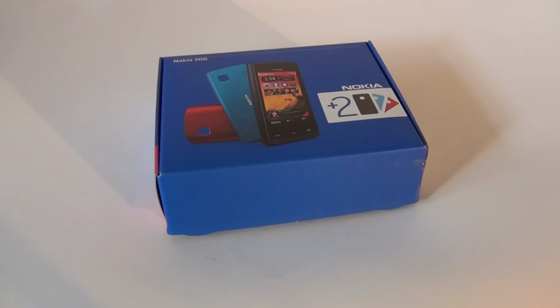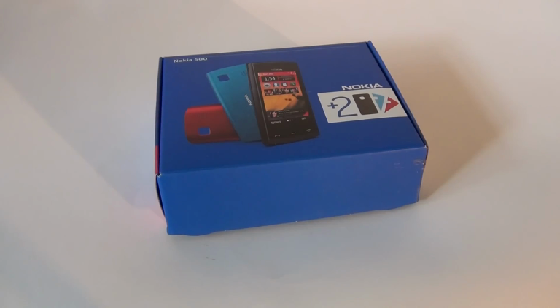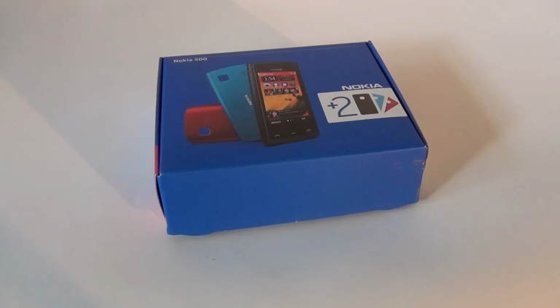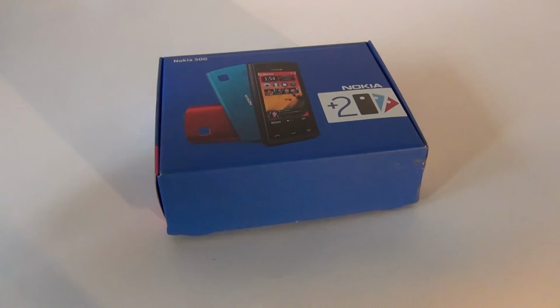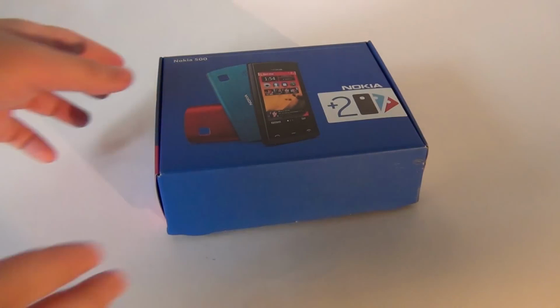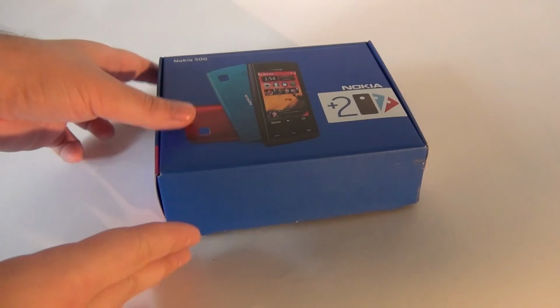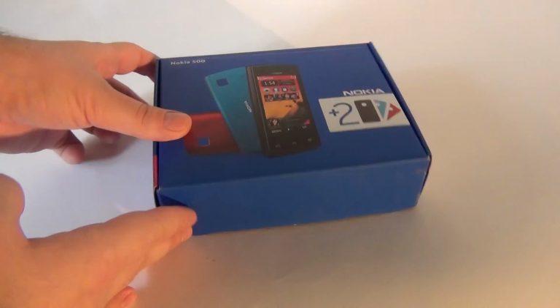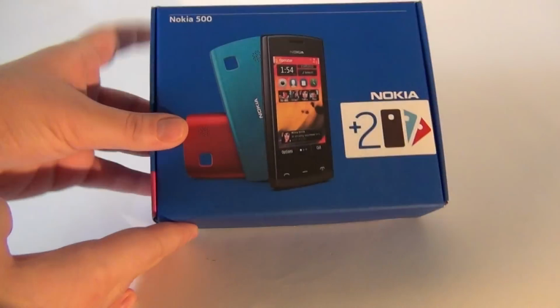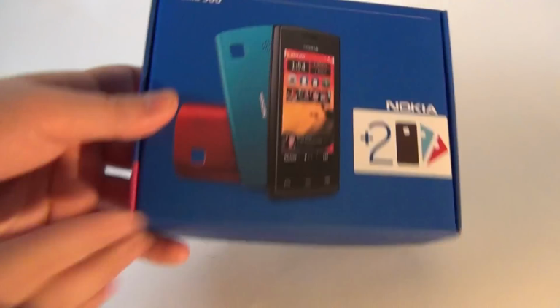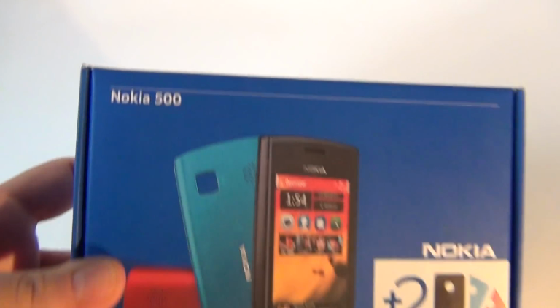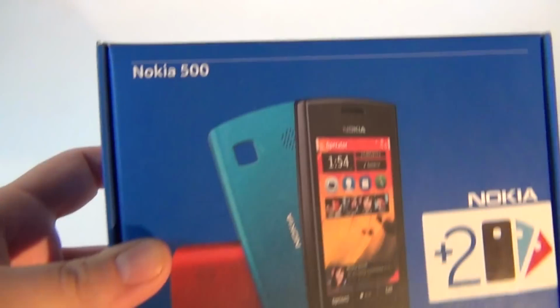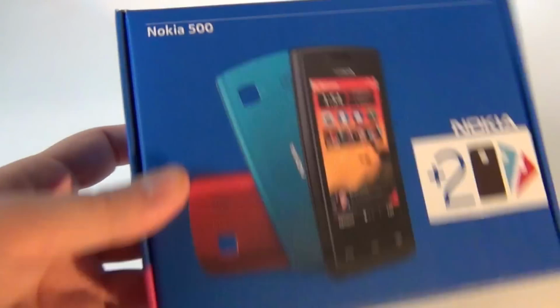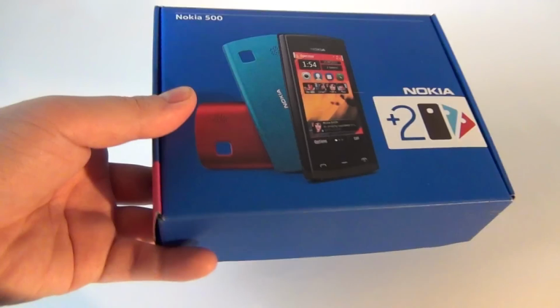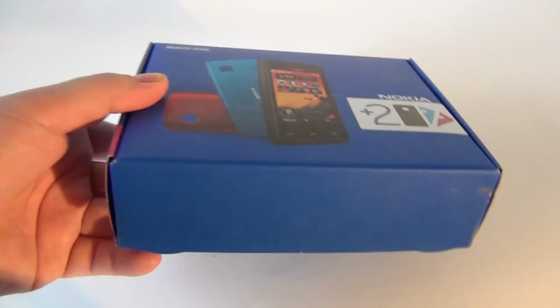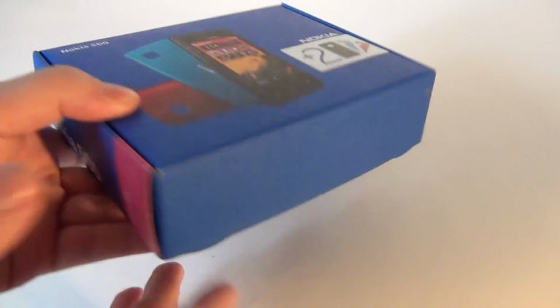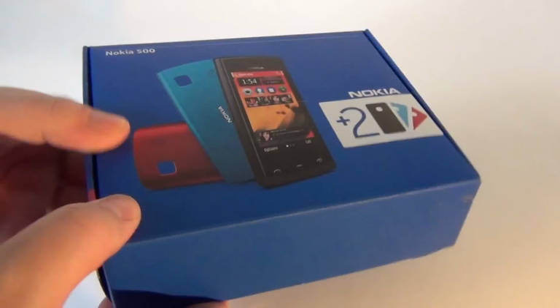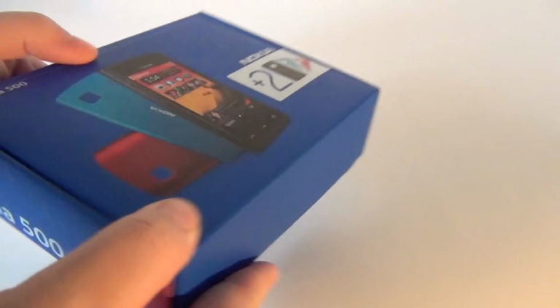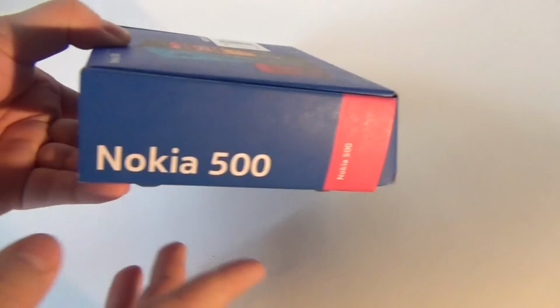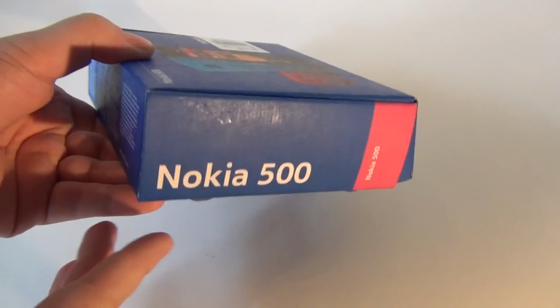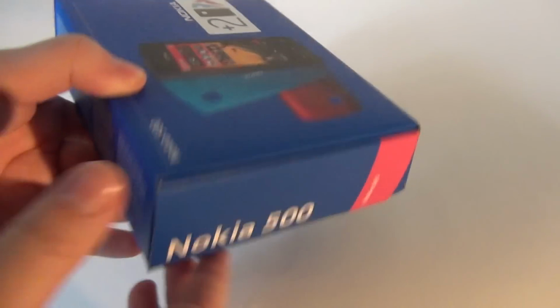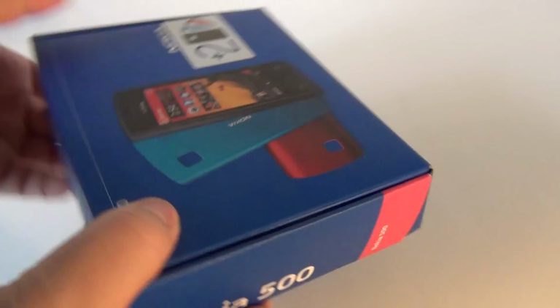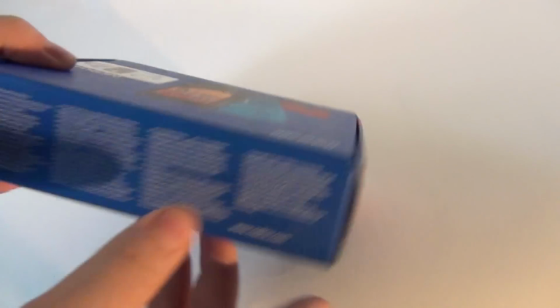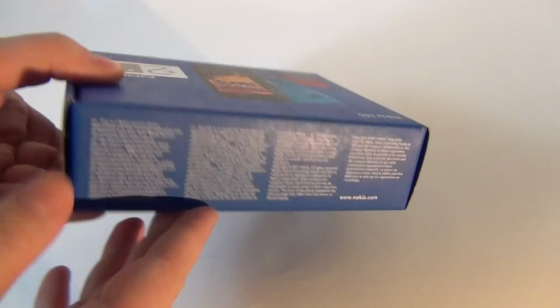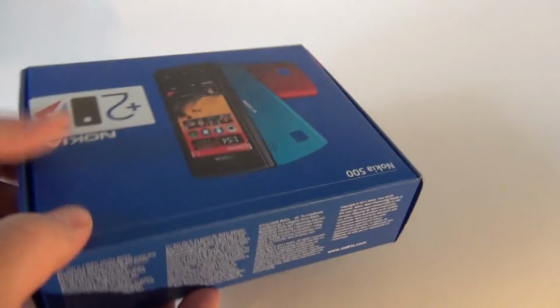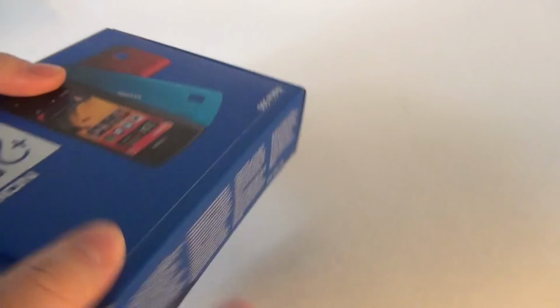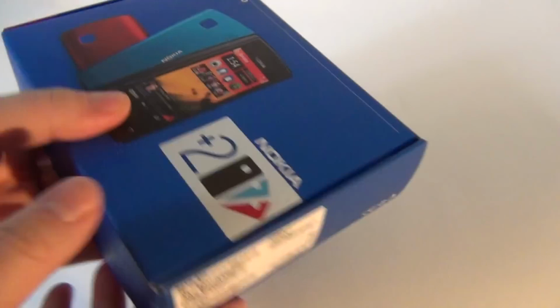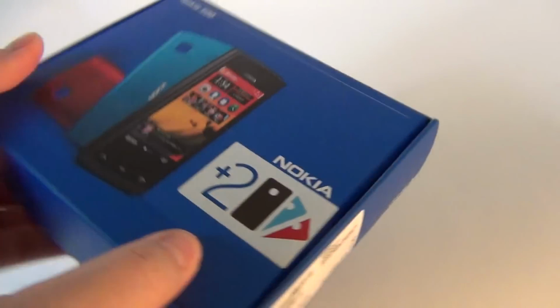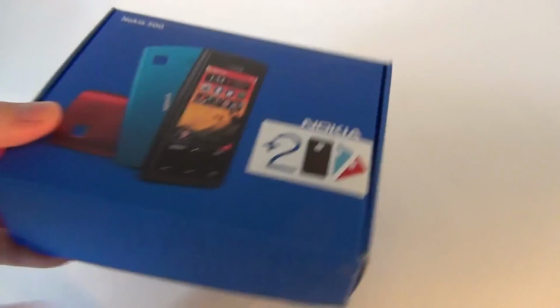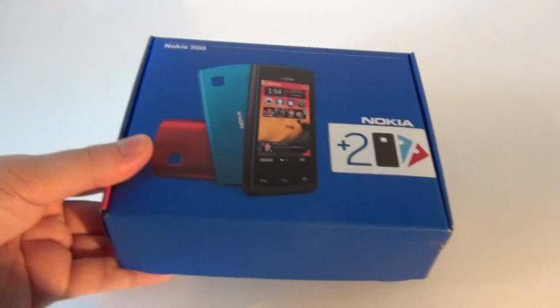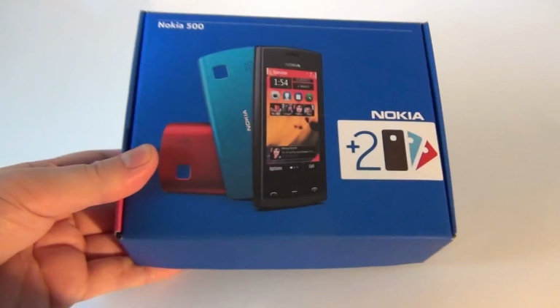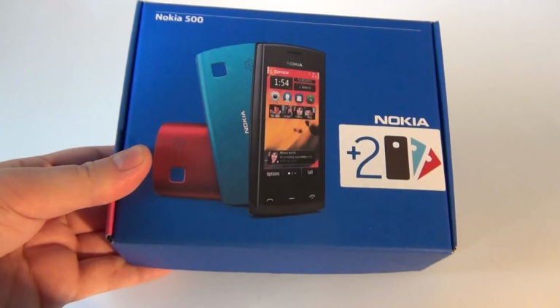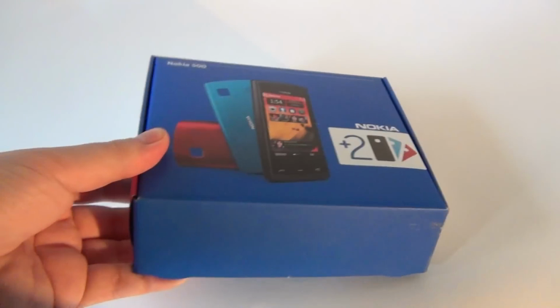Hi guys, it's GSMDawn.com and I'm here with the Nokia 500, a Symbian Anna phone that was recently updated to Symbian Belle. I'll be unboxing the handset for you today.